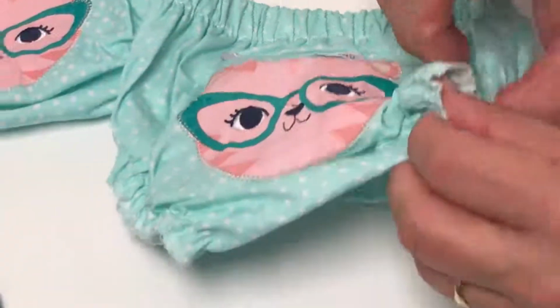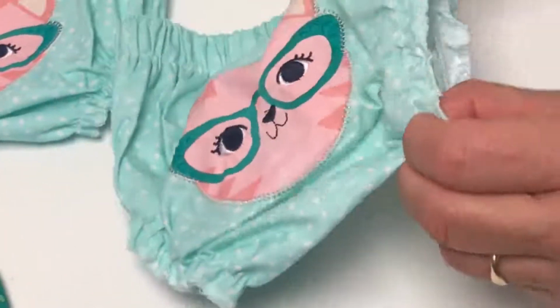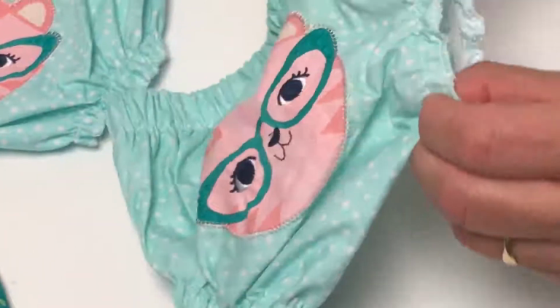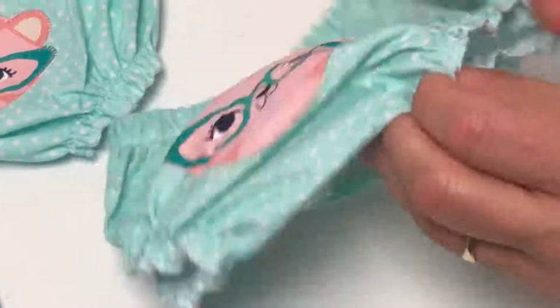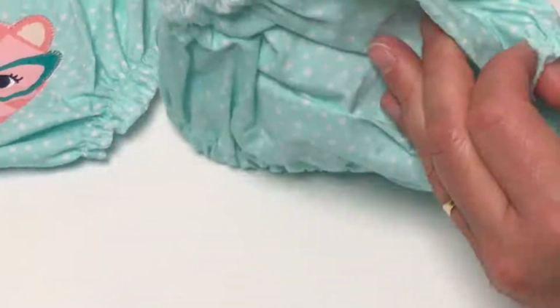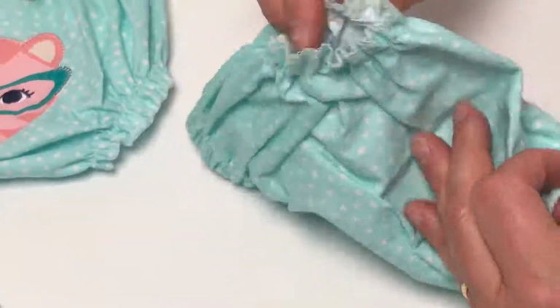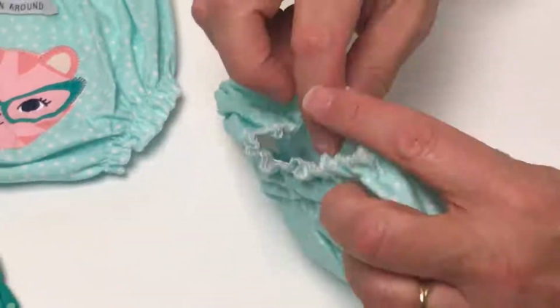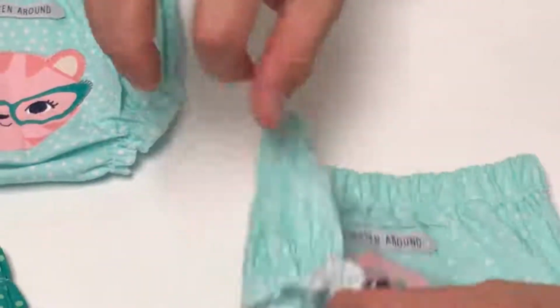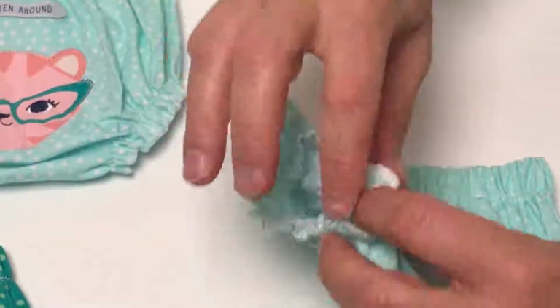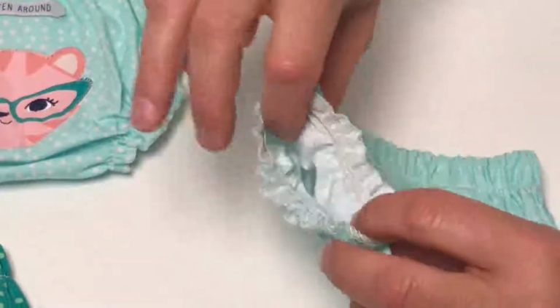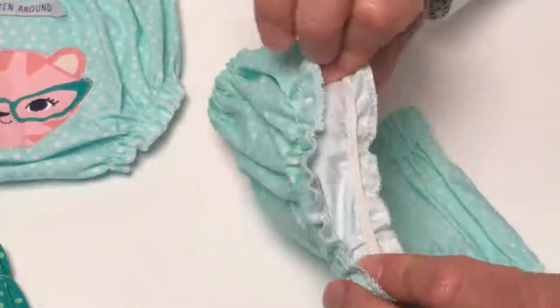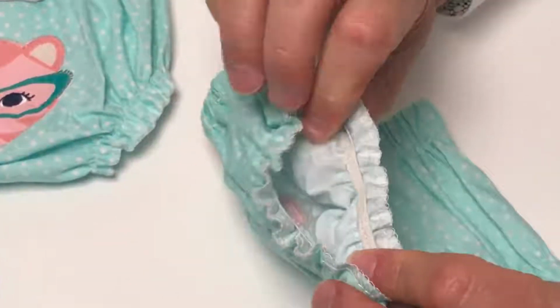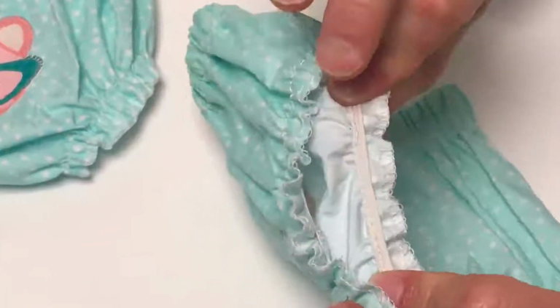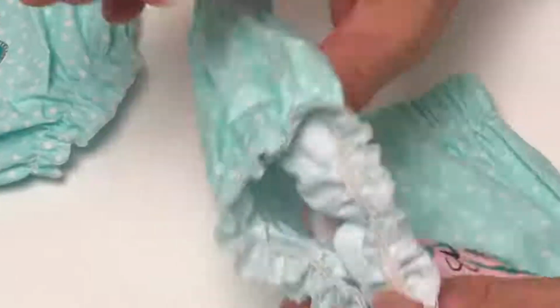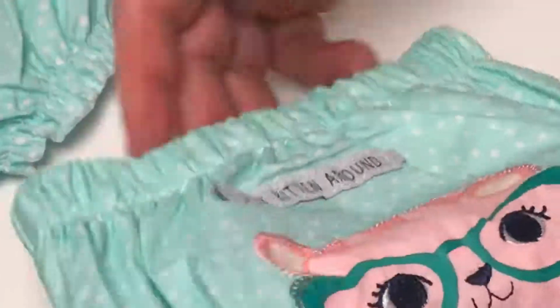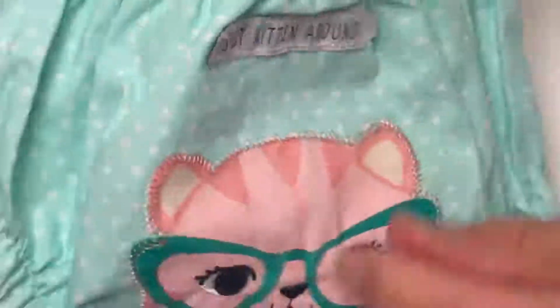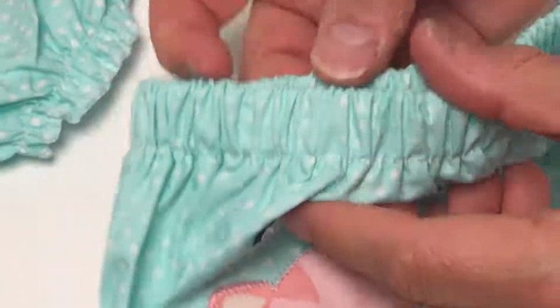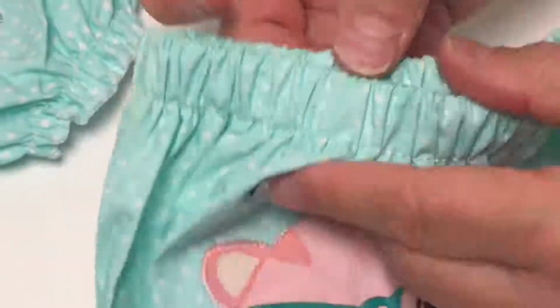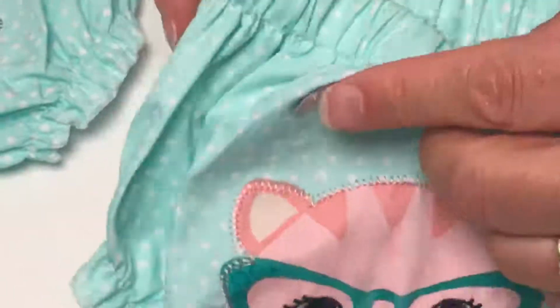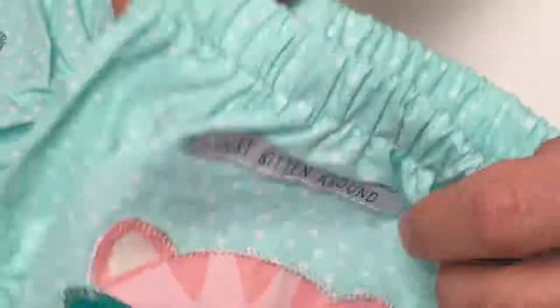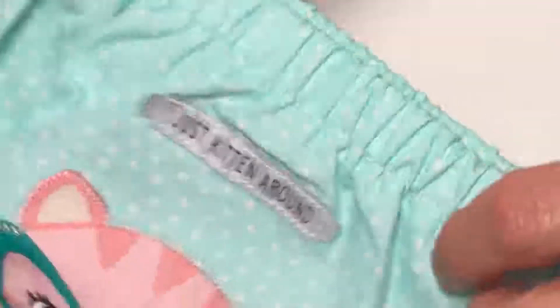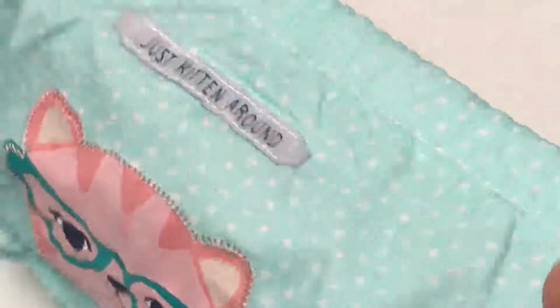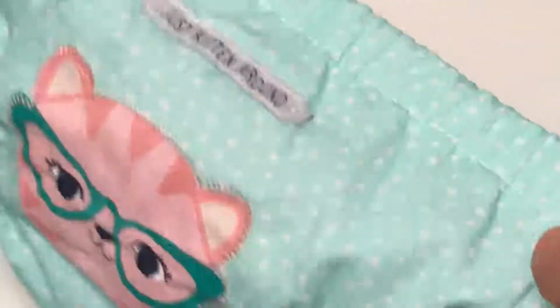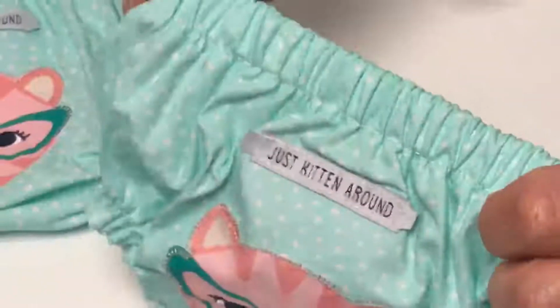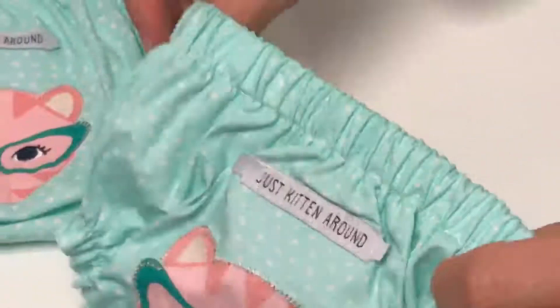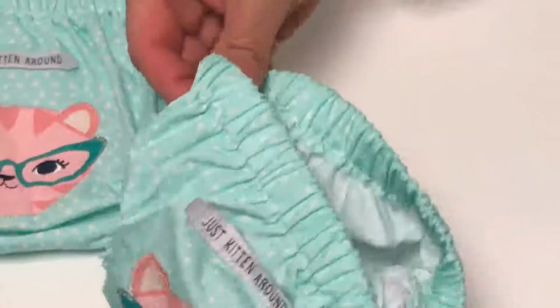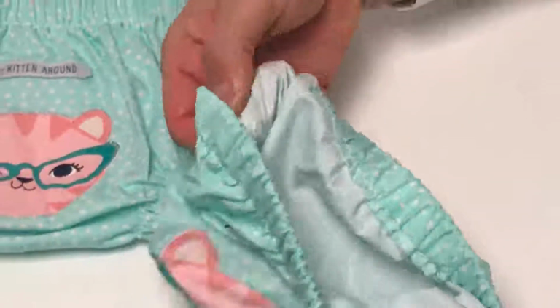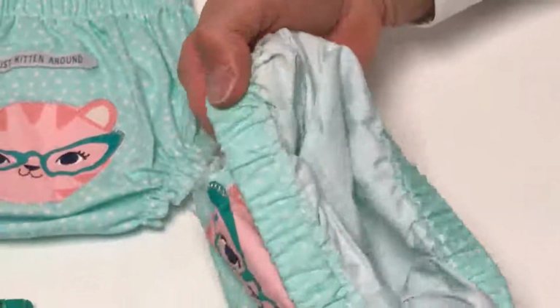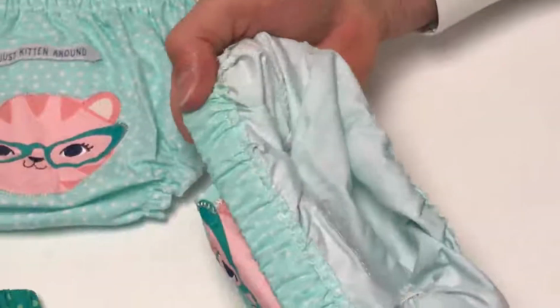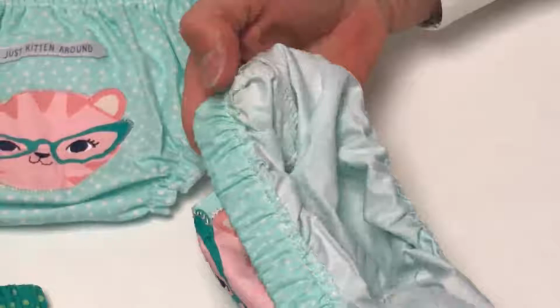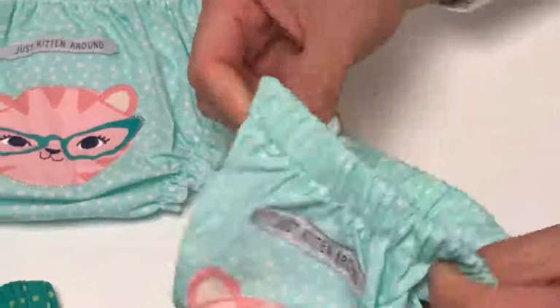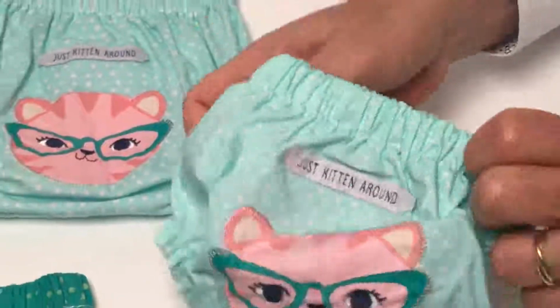They have elastics for the legs, as you can see here with the stitching and the elastic. And there's elastic around the waist as well, so they really have a good elastic fit there for you.